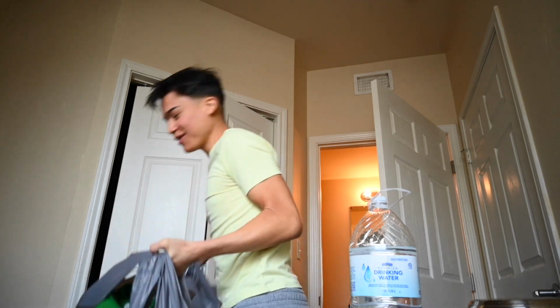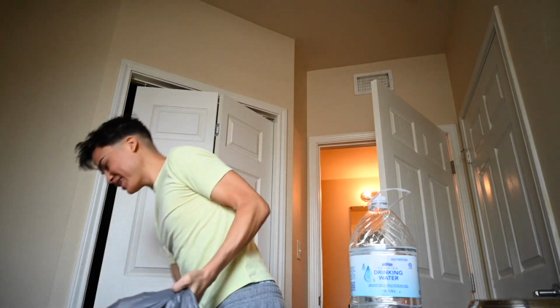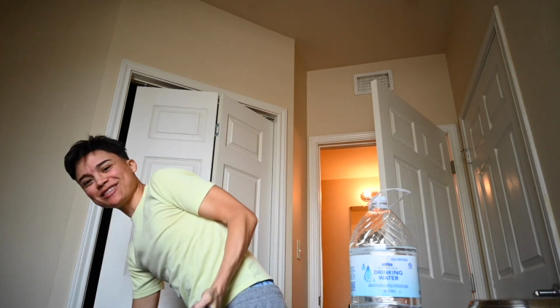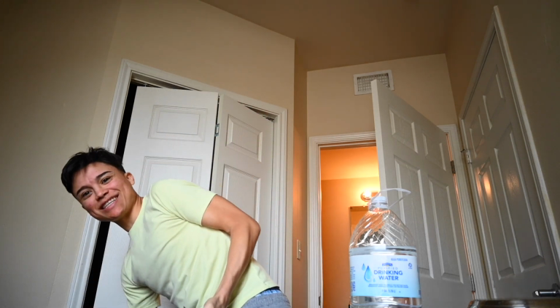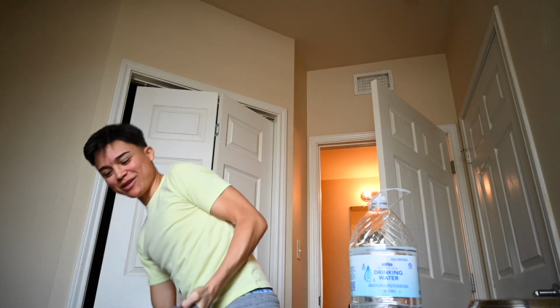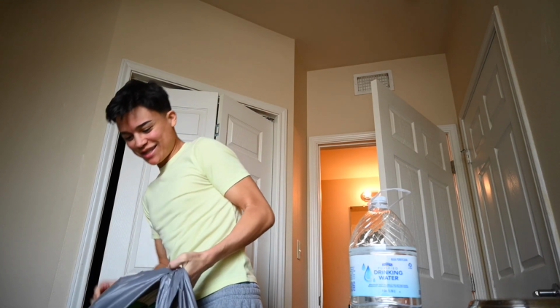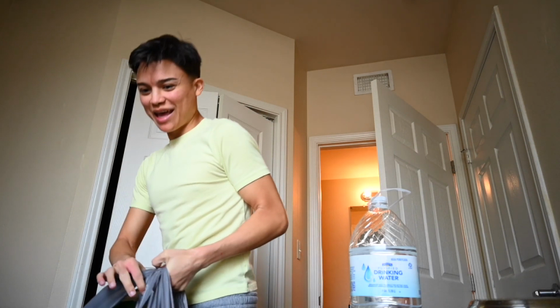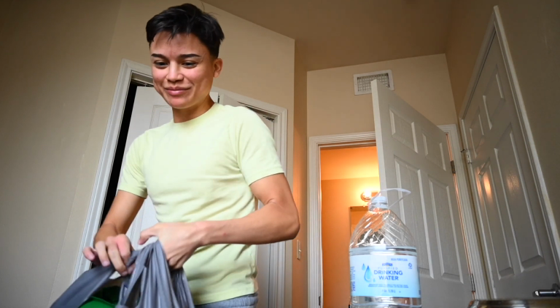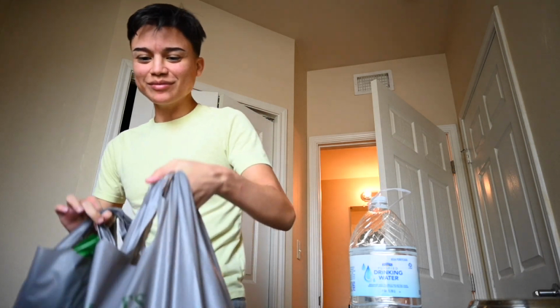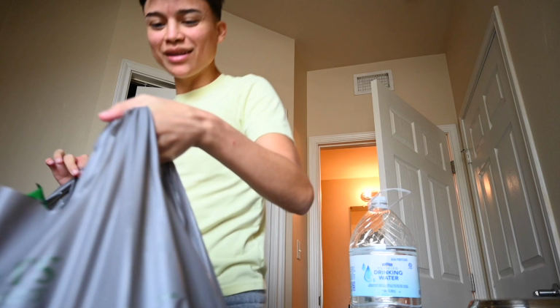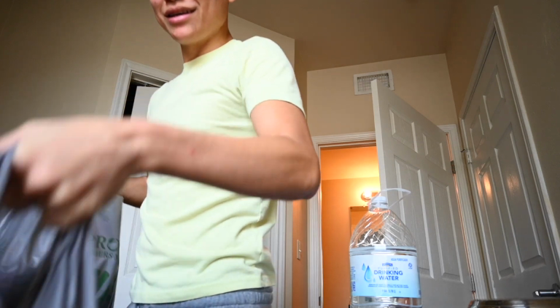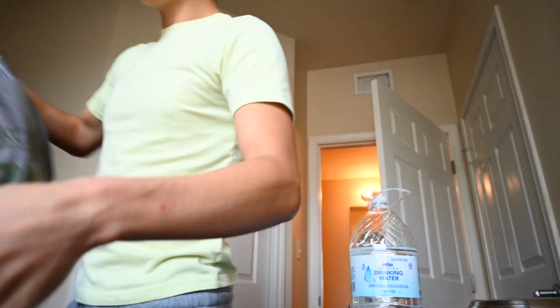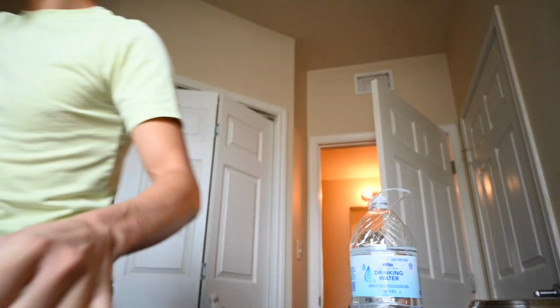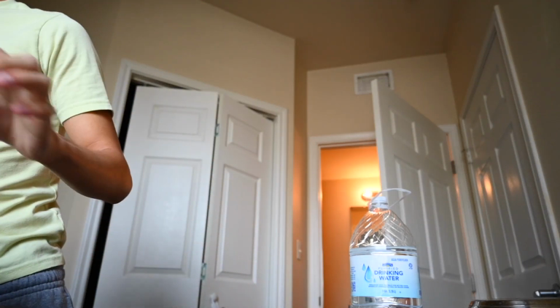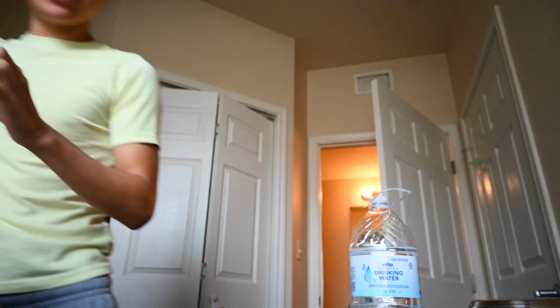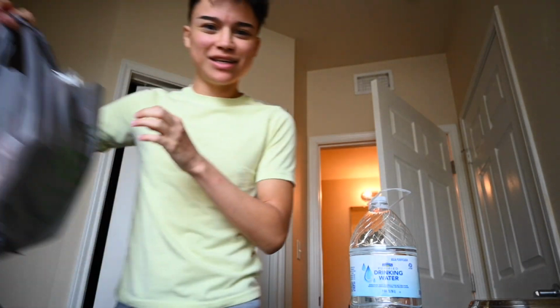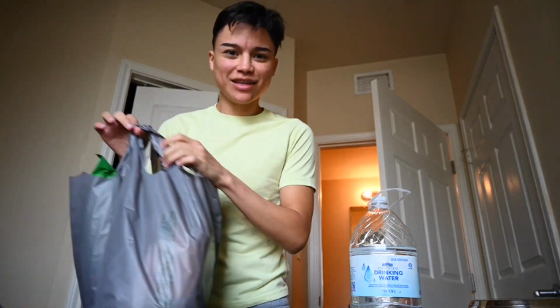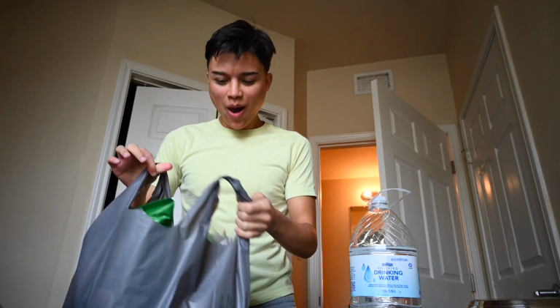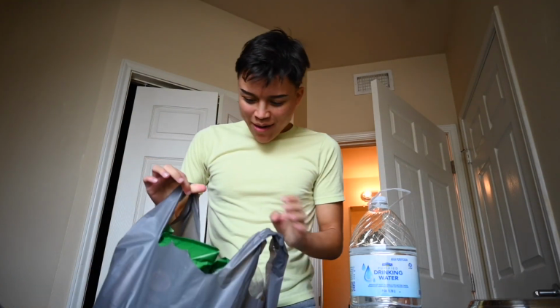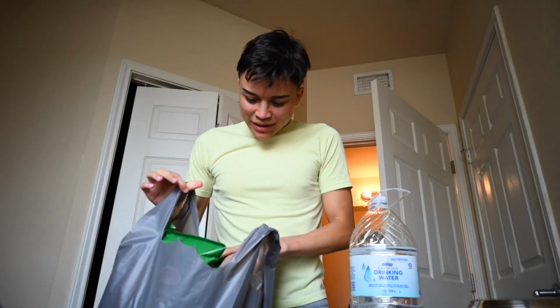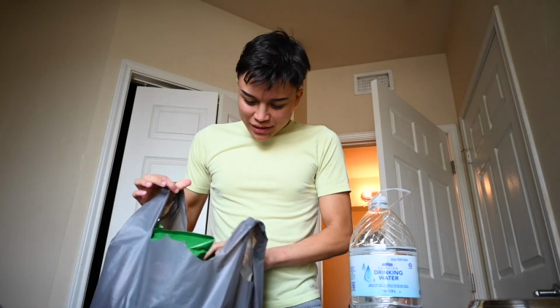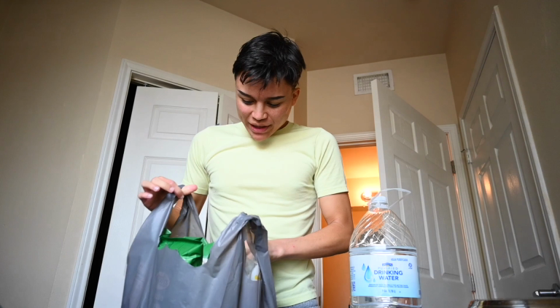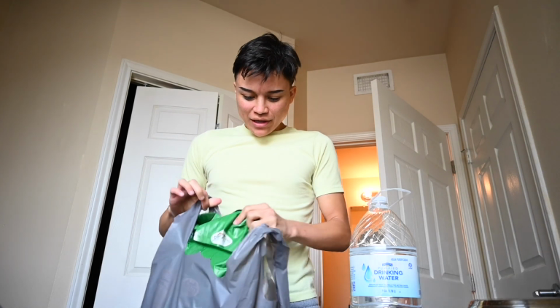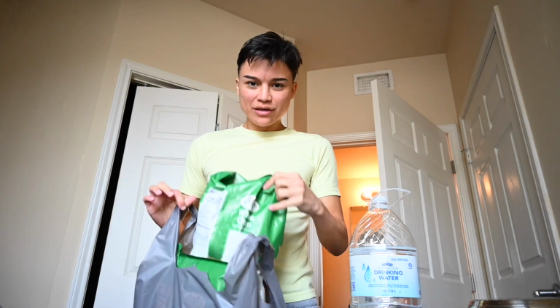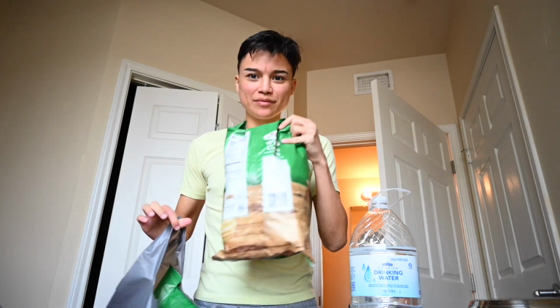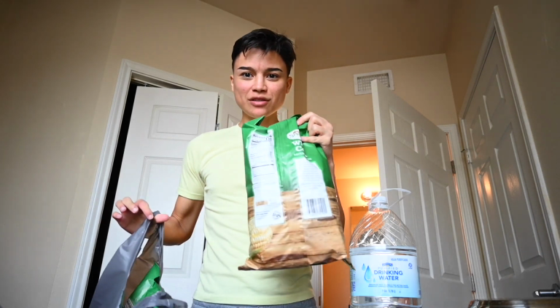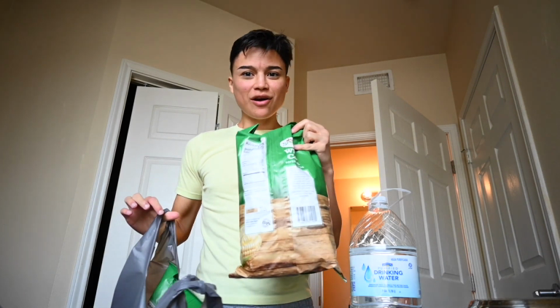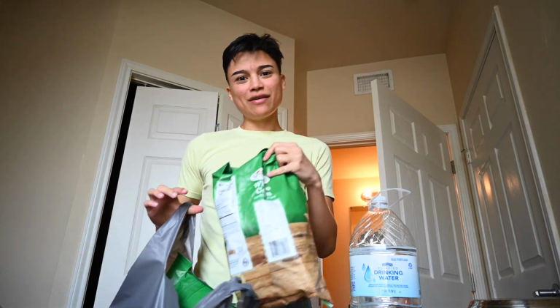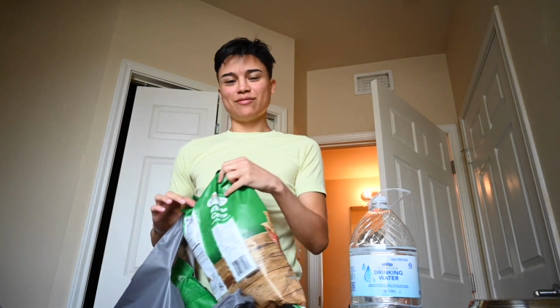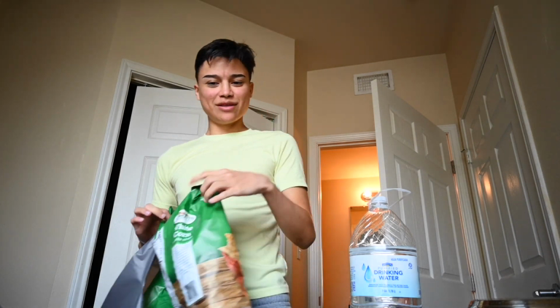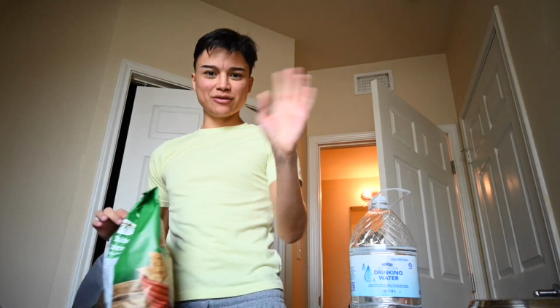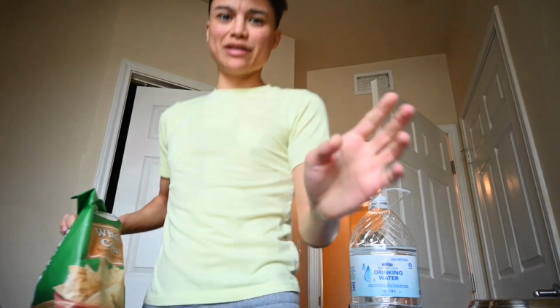My tongue is all dirty because I haven't brushed my teeth today. So let's start here. The exposure's going crazy.